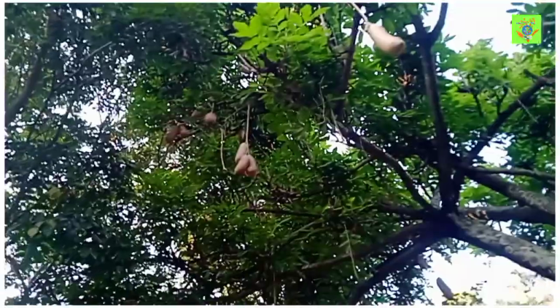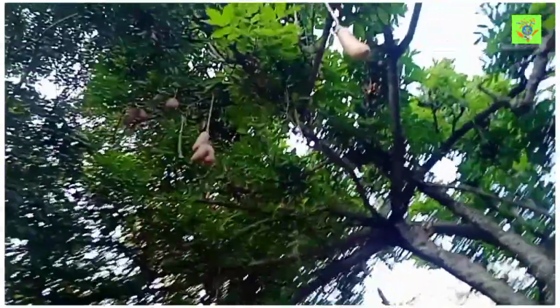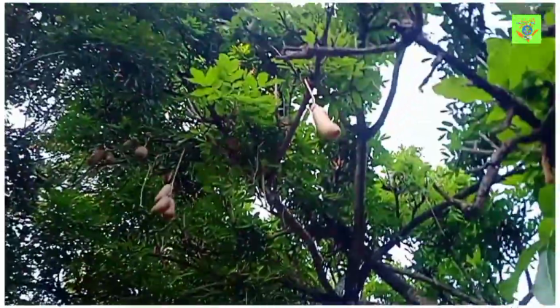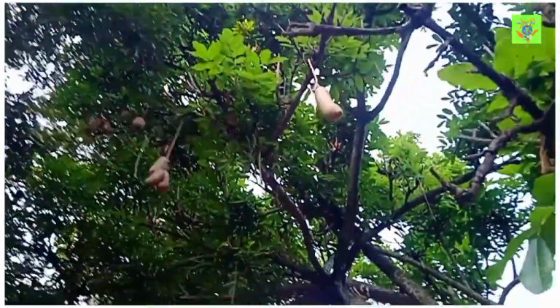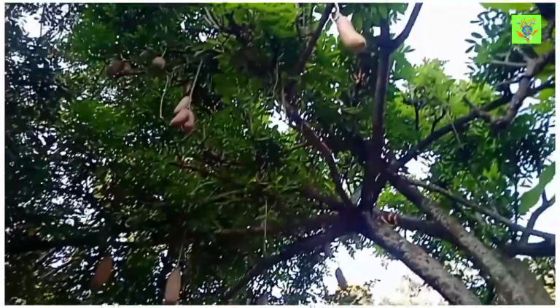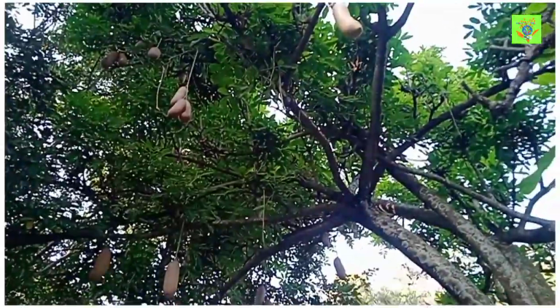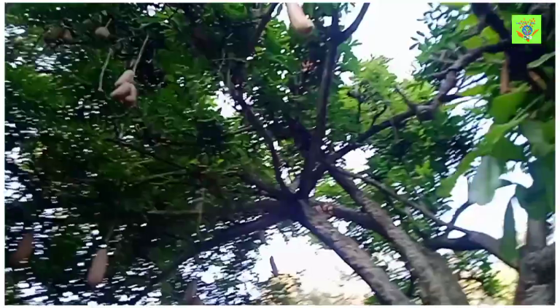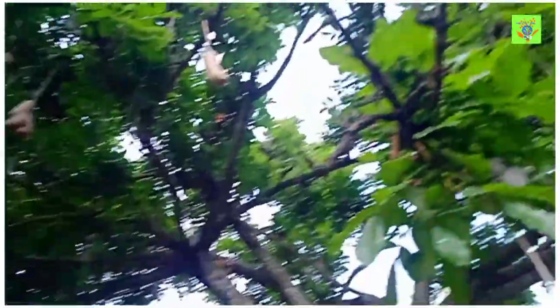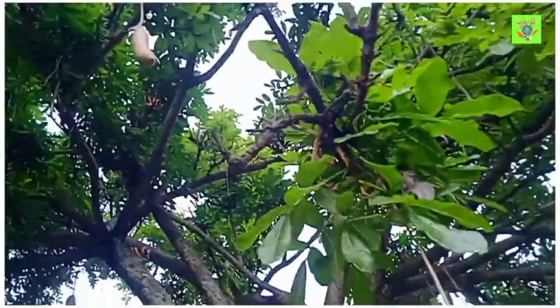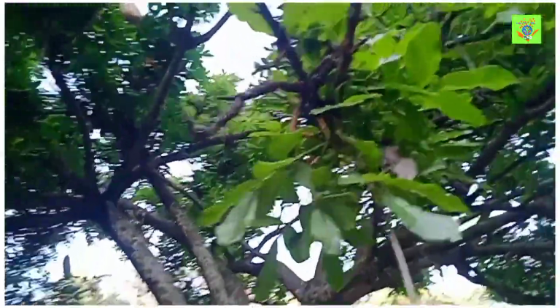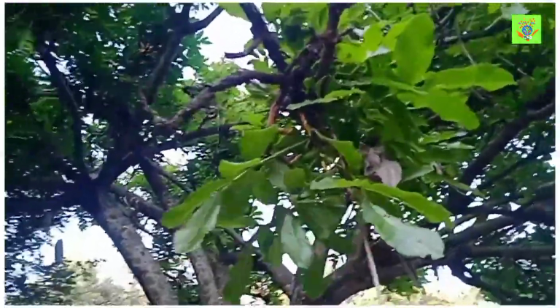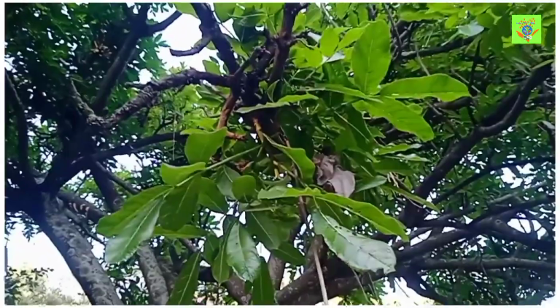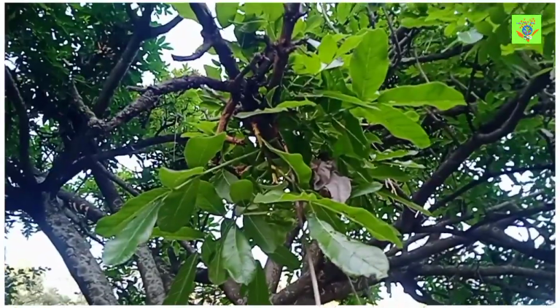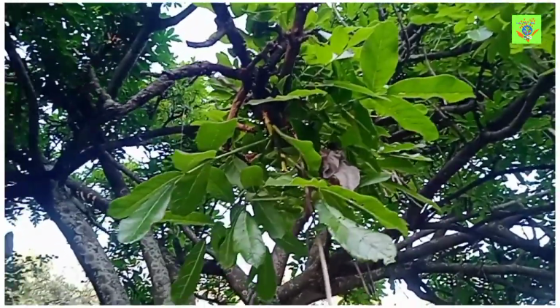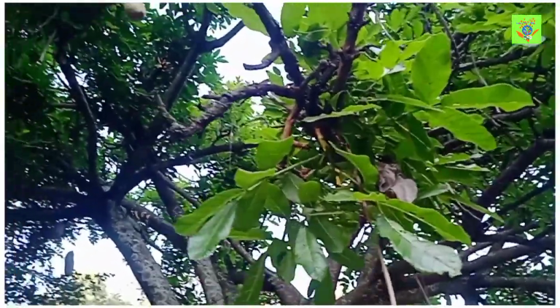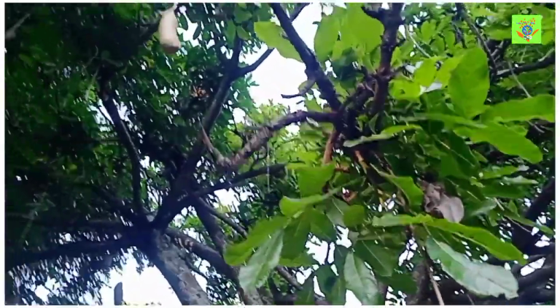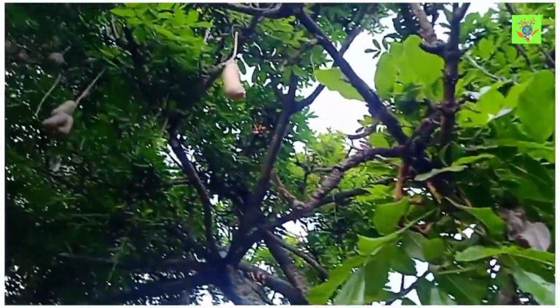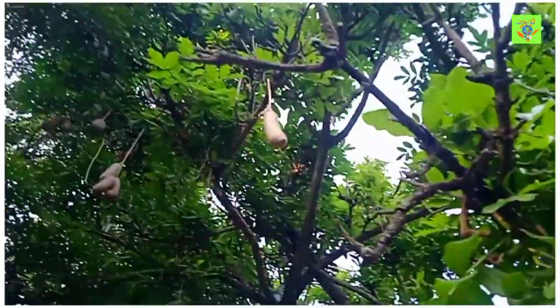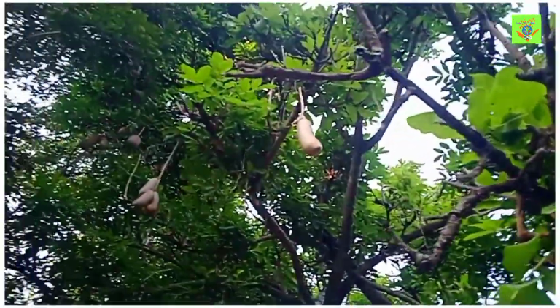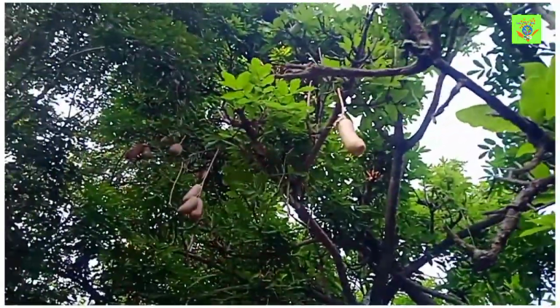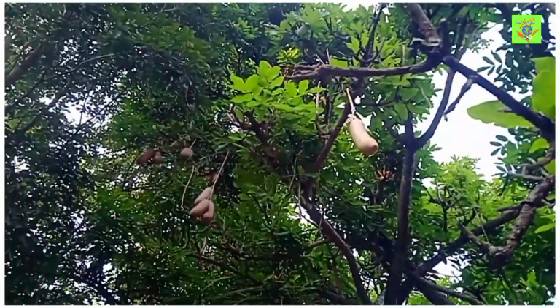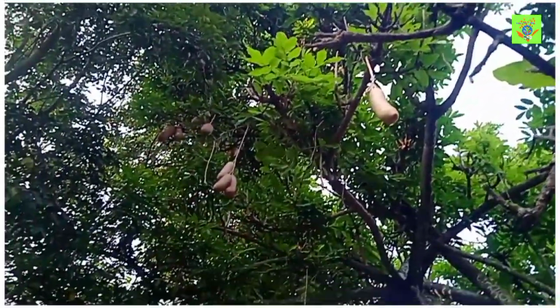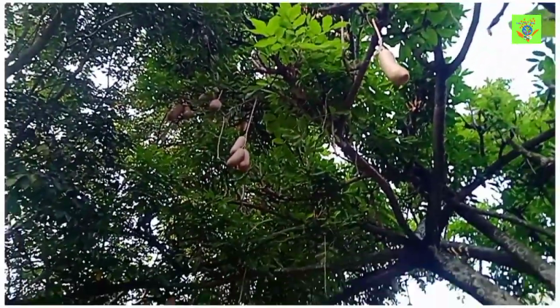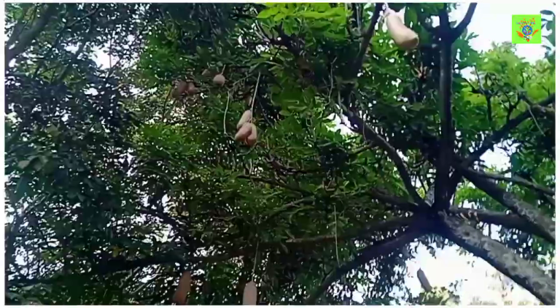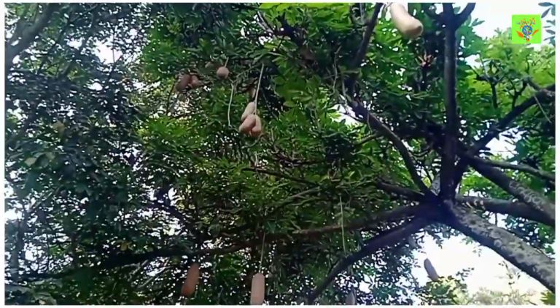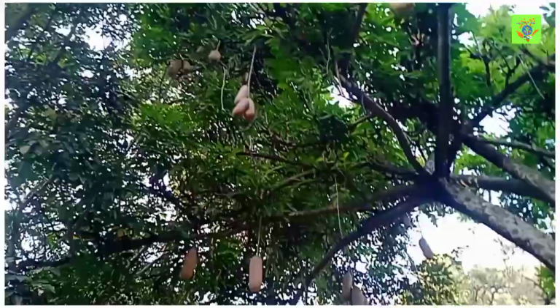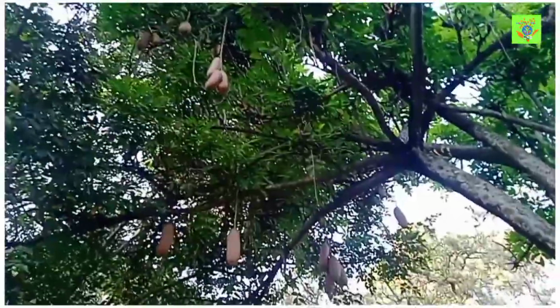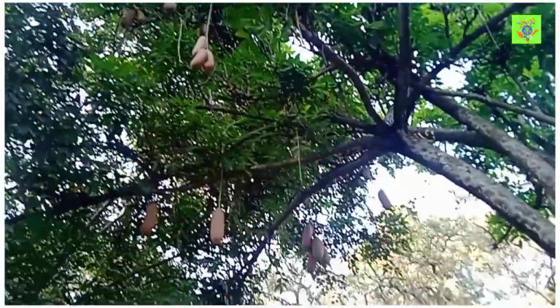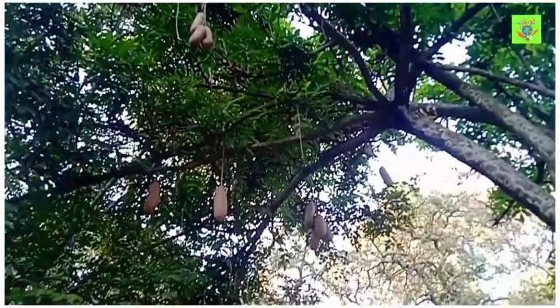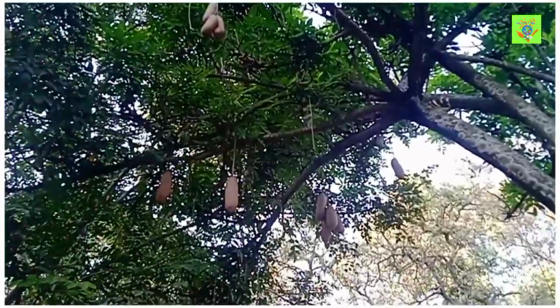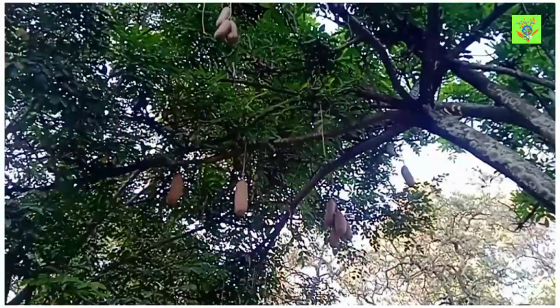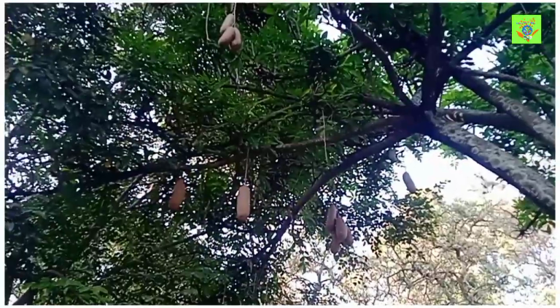Kegele Pinata belongs to the Bignoniaceae family. It is one of the biggest trees, also called the Sausage tree because it is growing up to 100 meters.